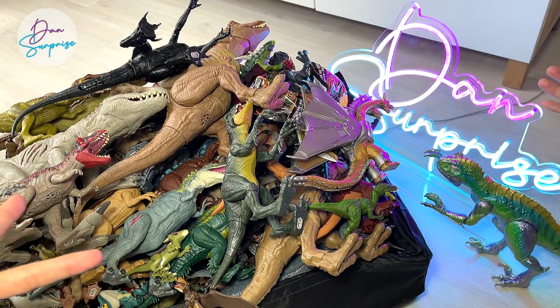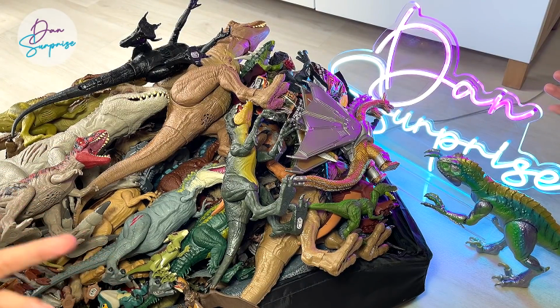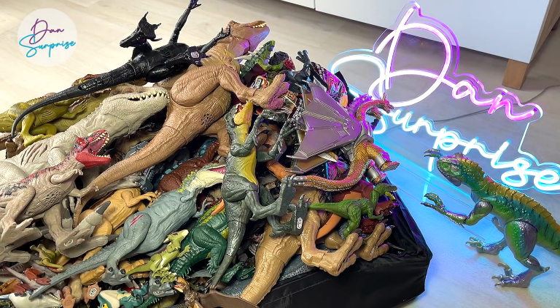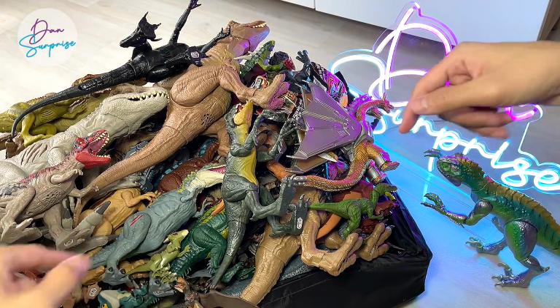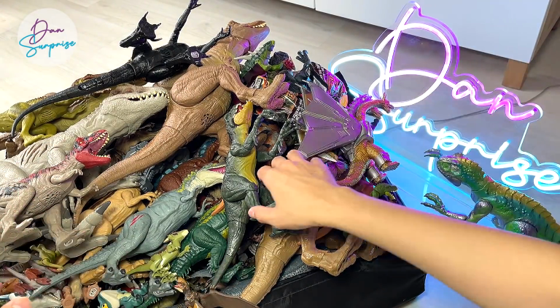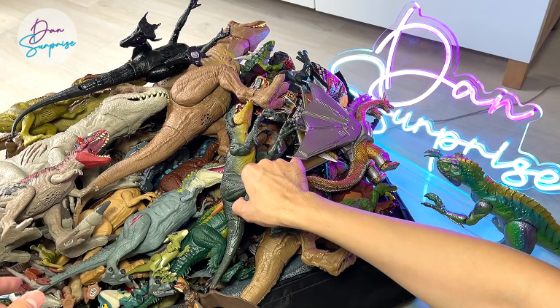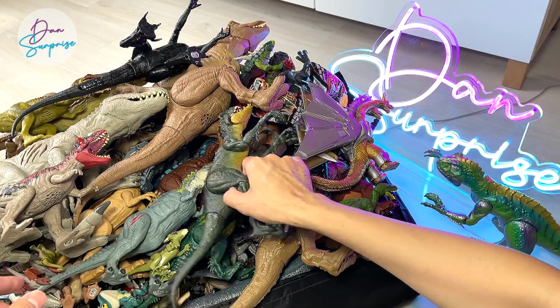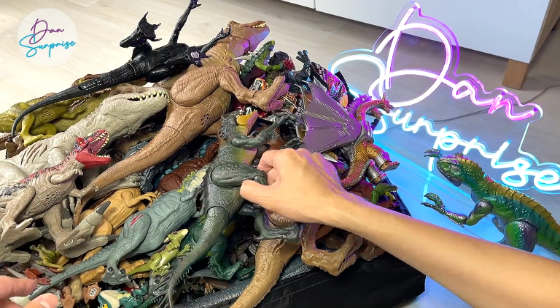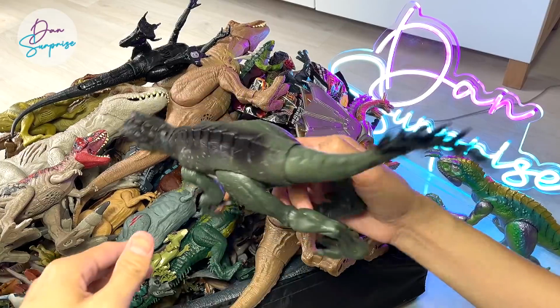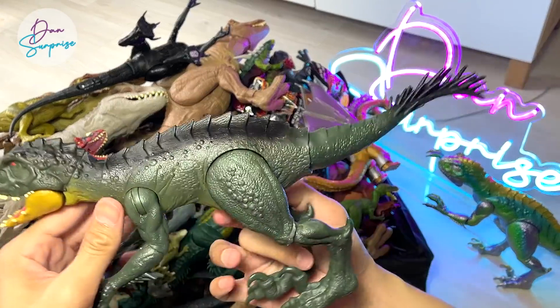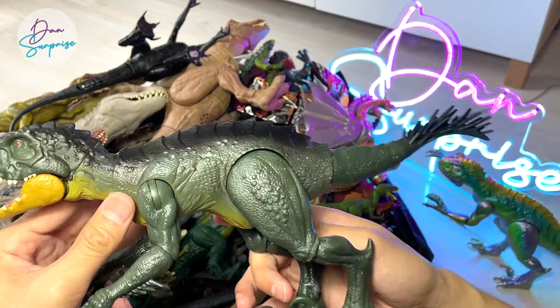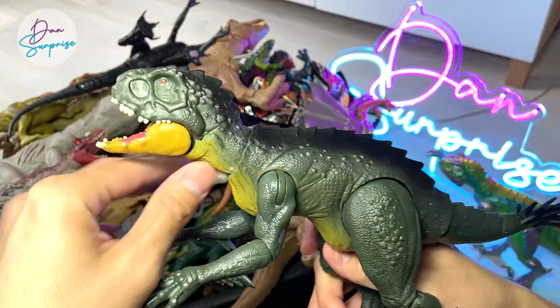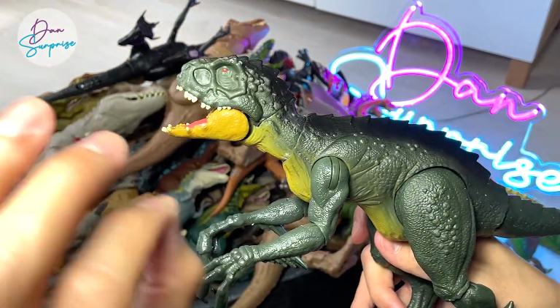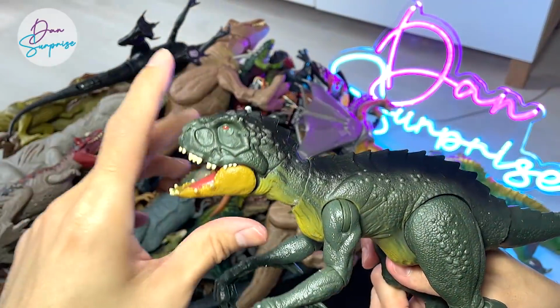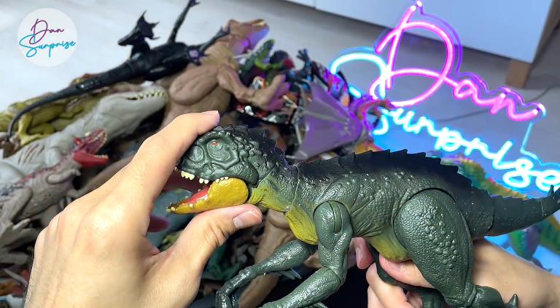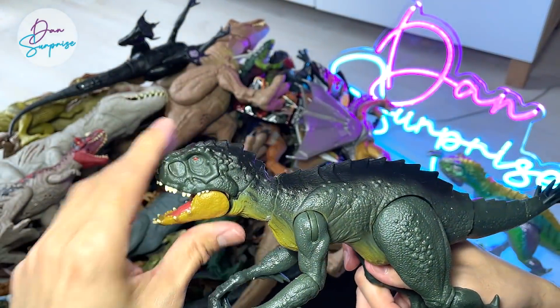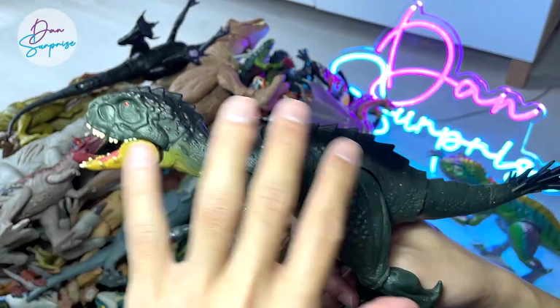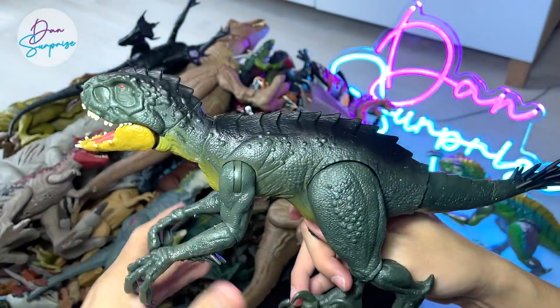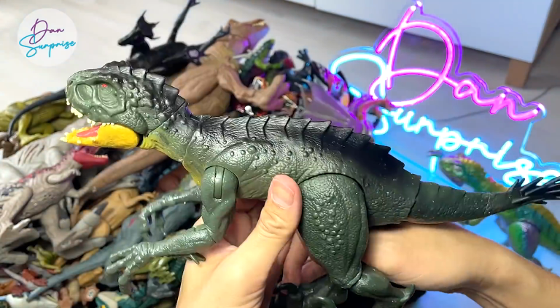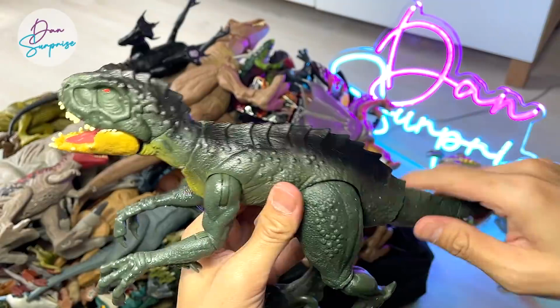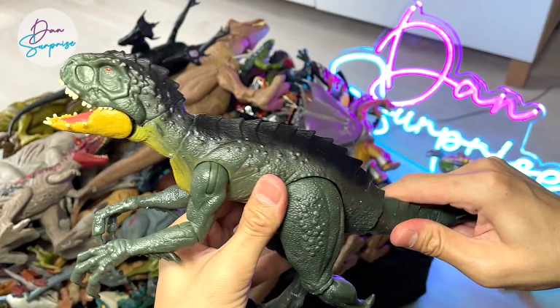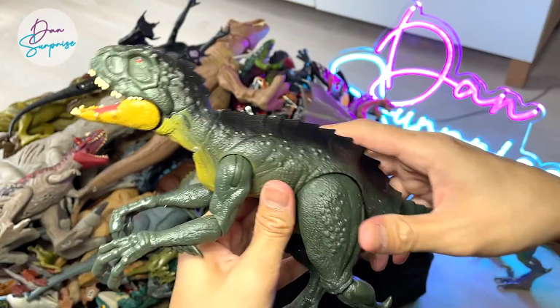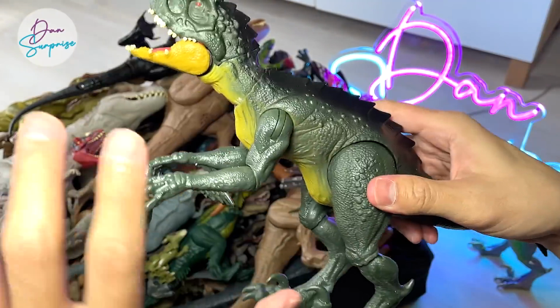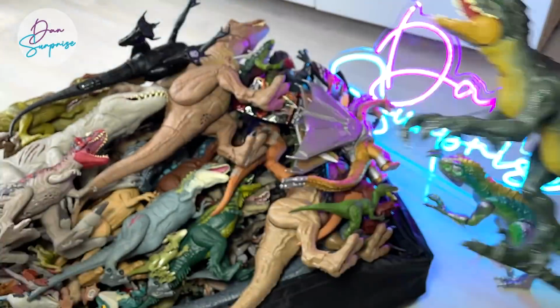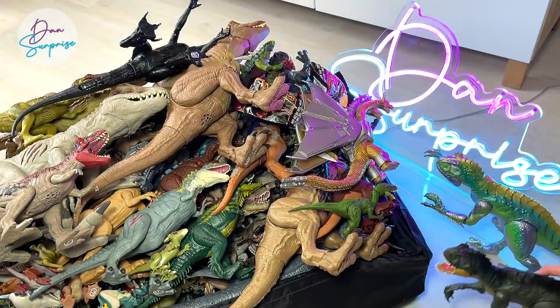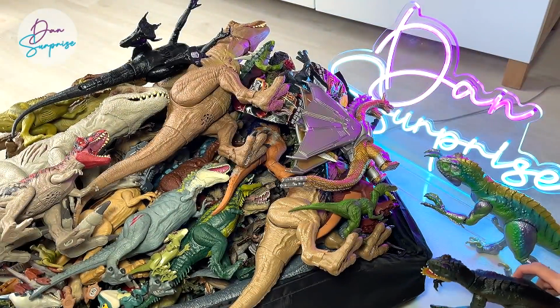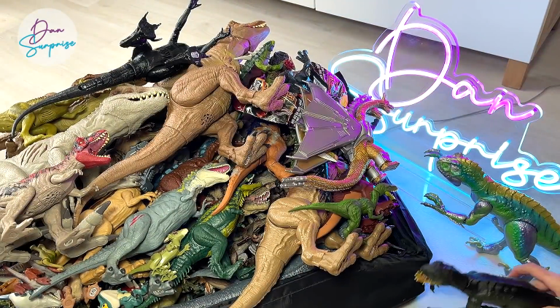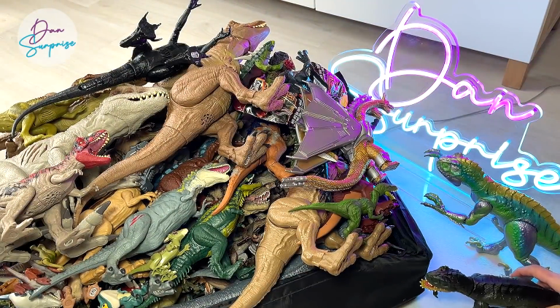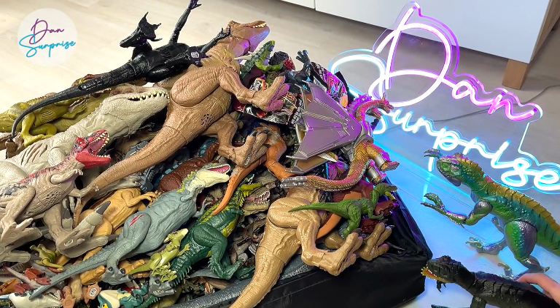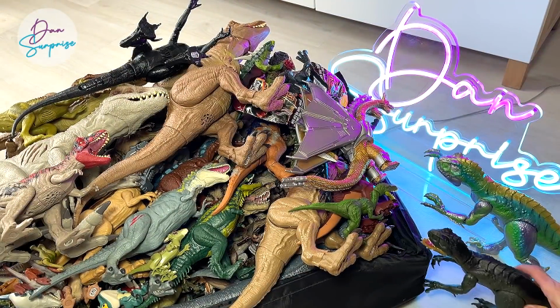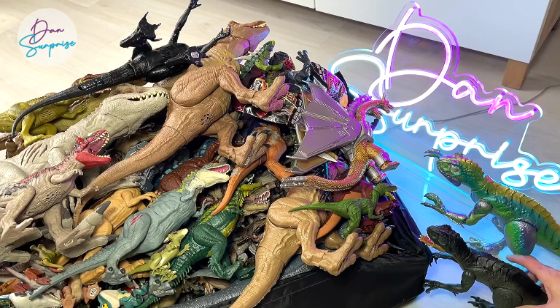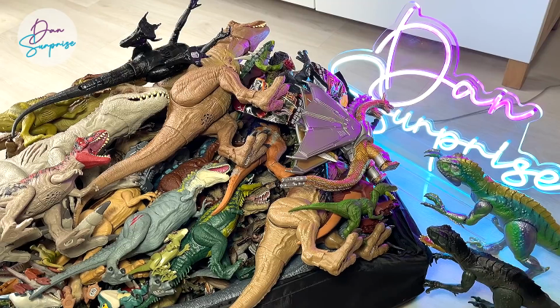It looks pretty cool, right? Let me know down below. Next up, let's take a look at this — it's the other Scorpios Rex, a smaller version, a green version from the Danger Pack. I'm just going to place it right over here. It can stand very well.